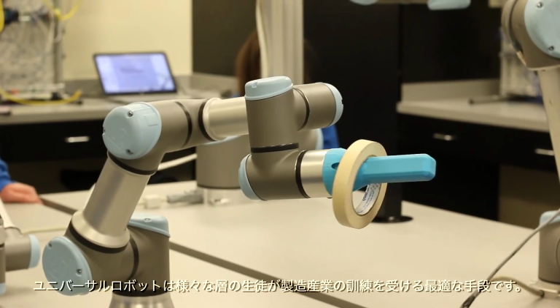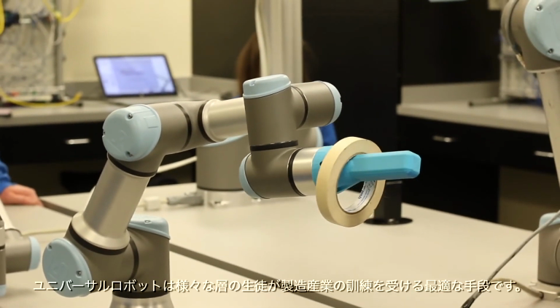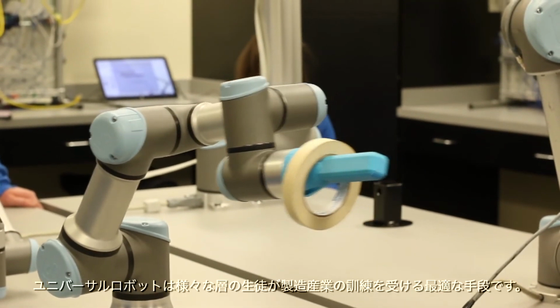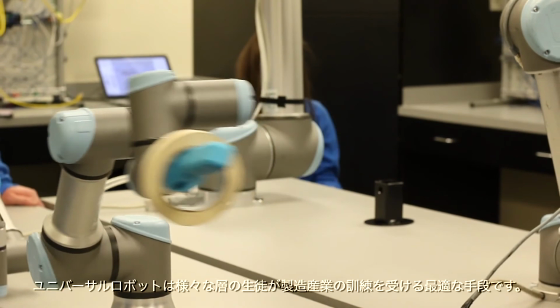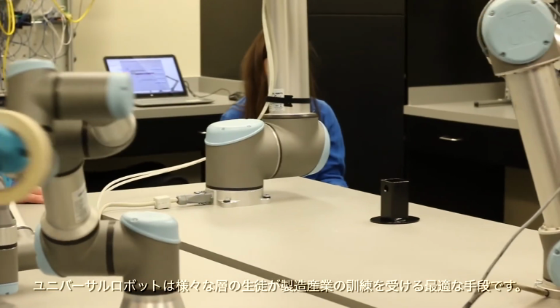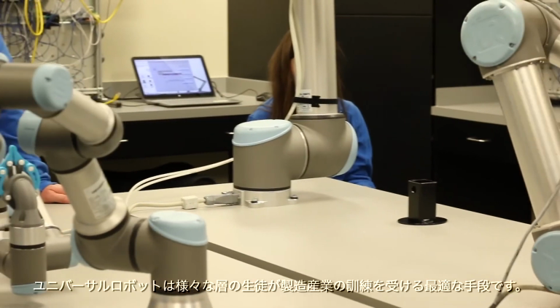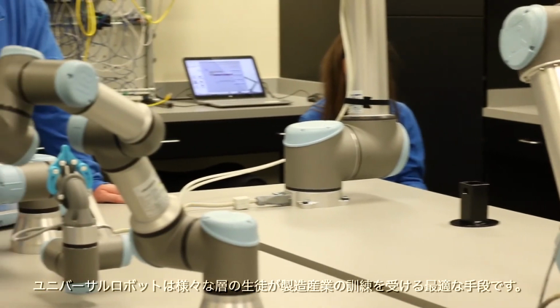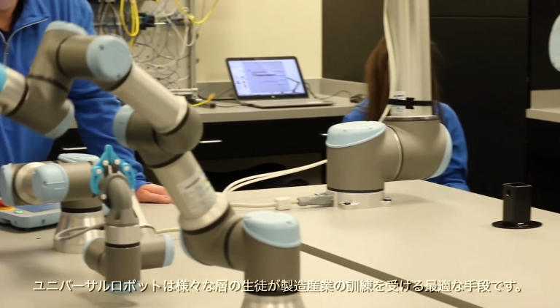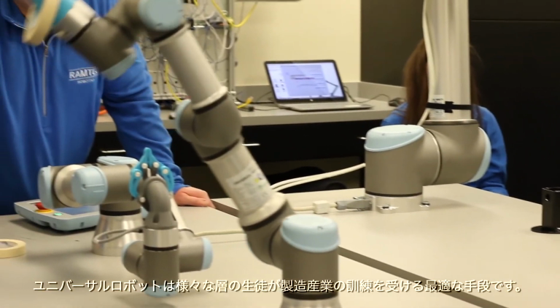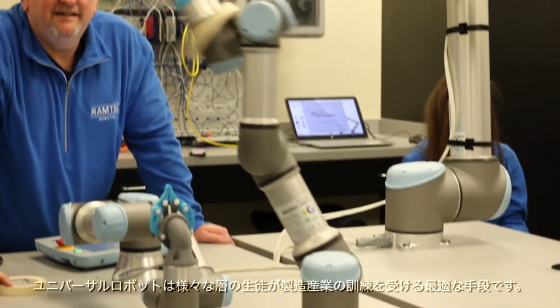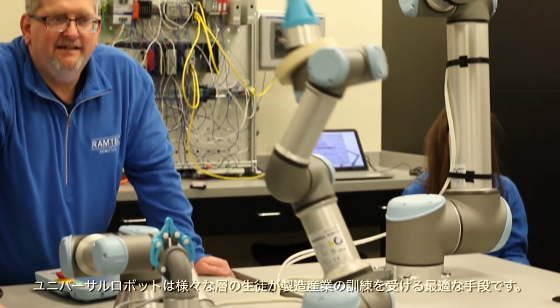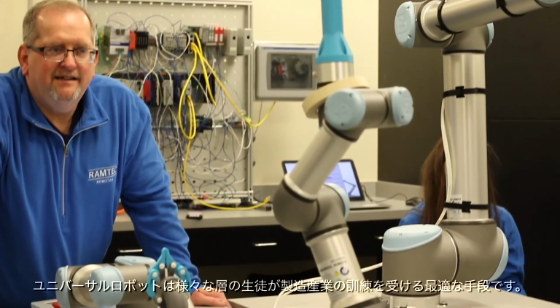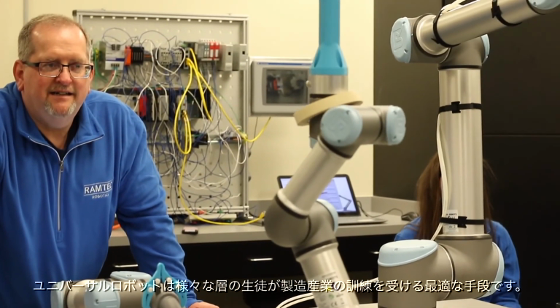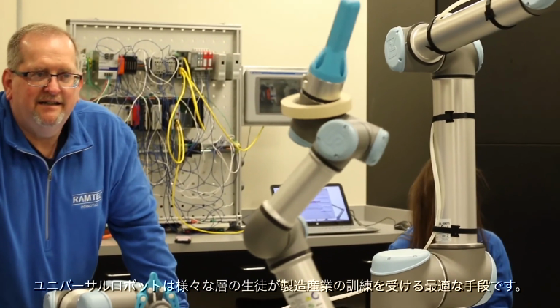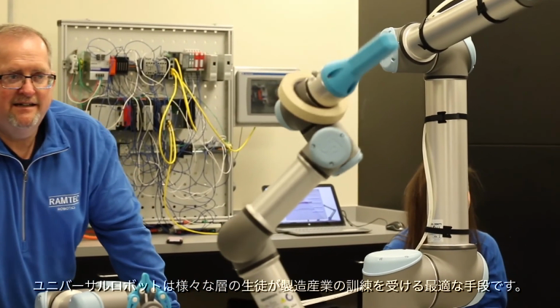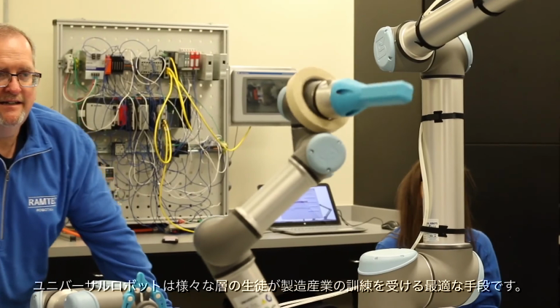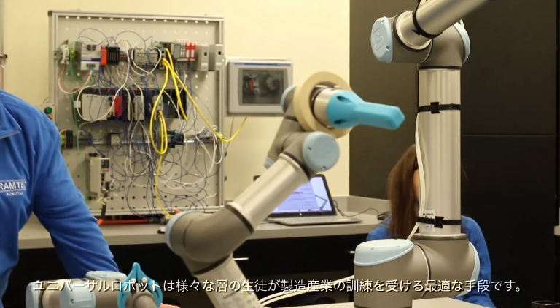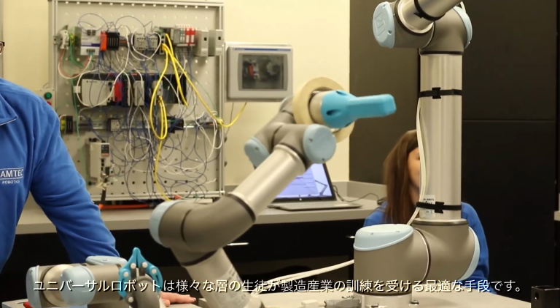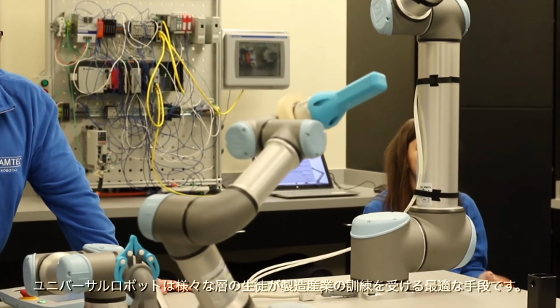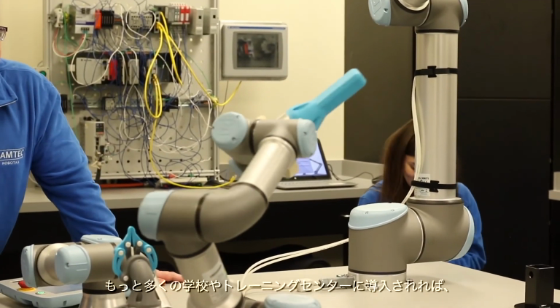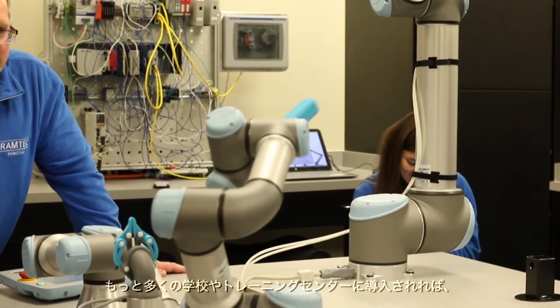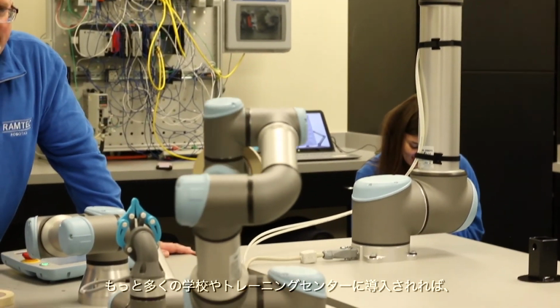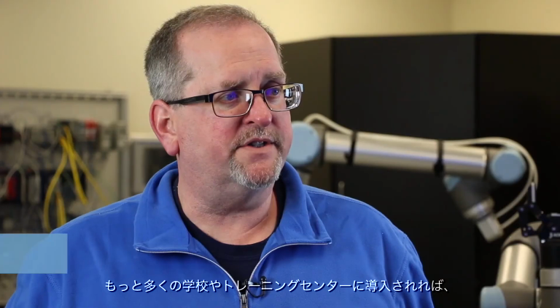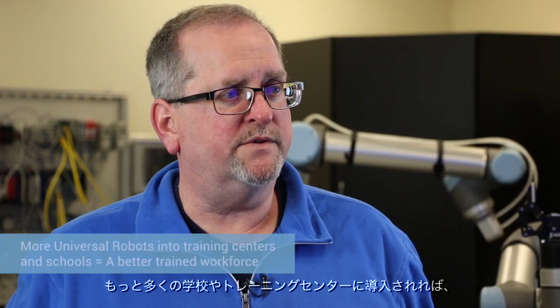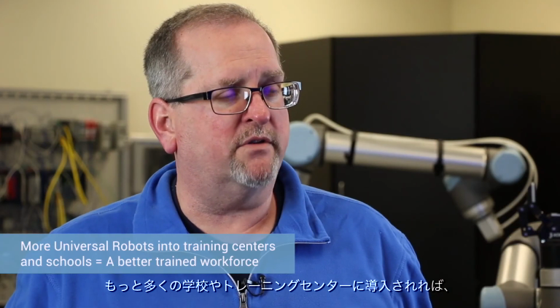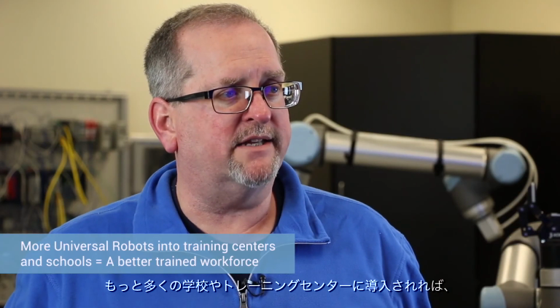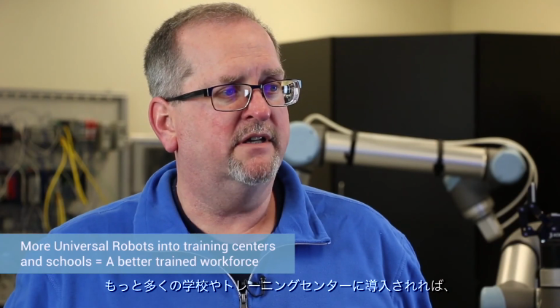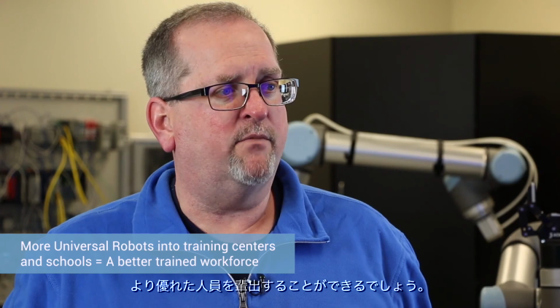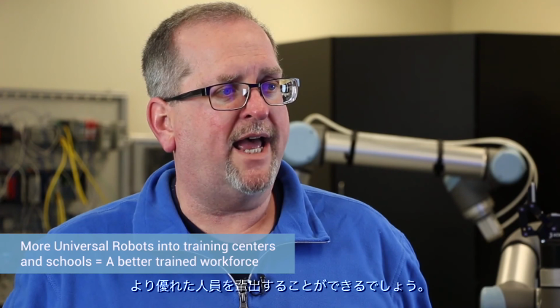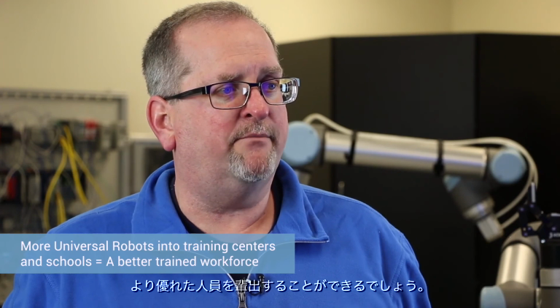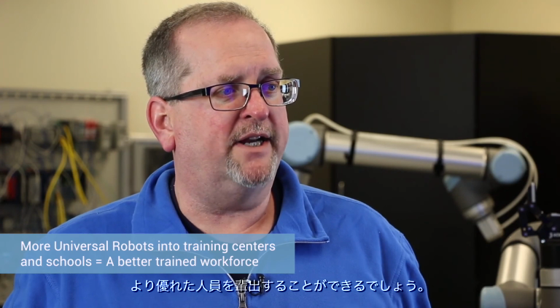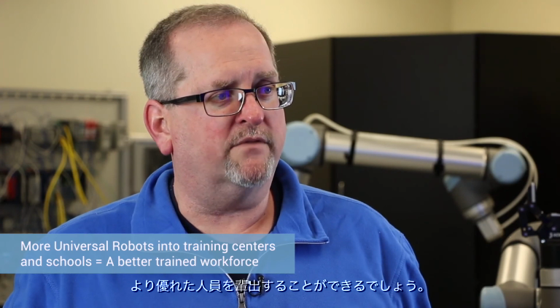Universal Robots are a great way to get students and adults into training in the manufacturing field. If we could put more of those into schools and training centers, we're going to have a better trained workforce.